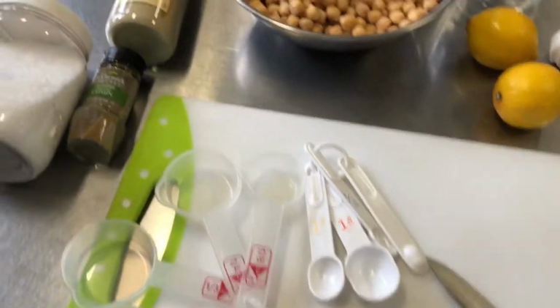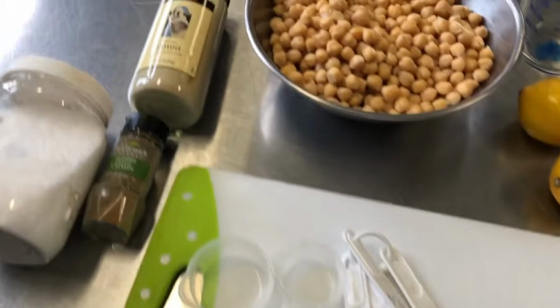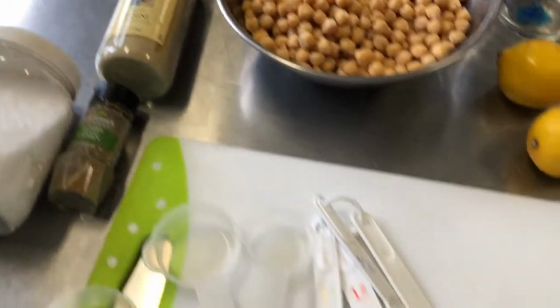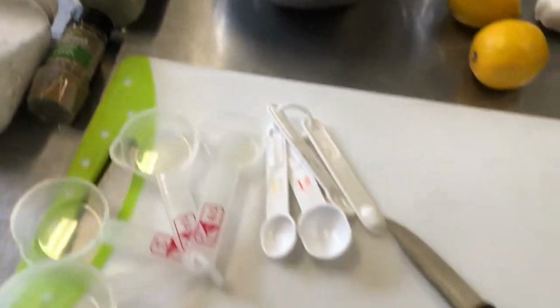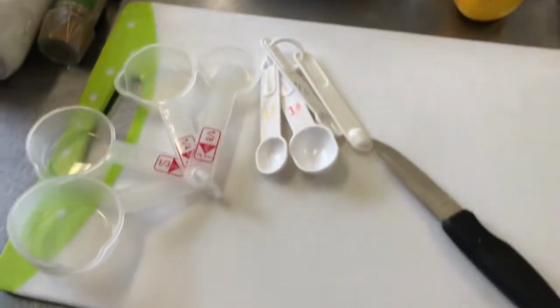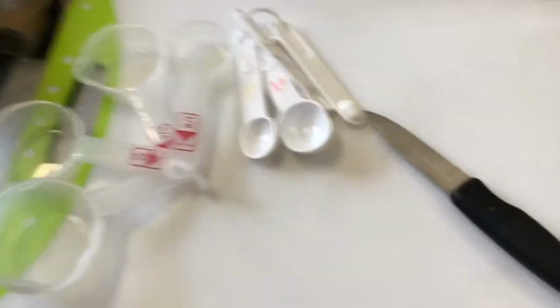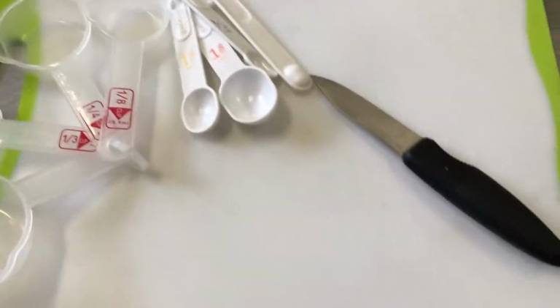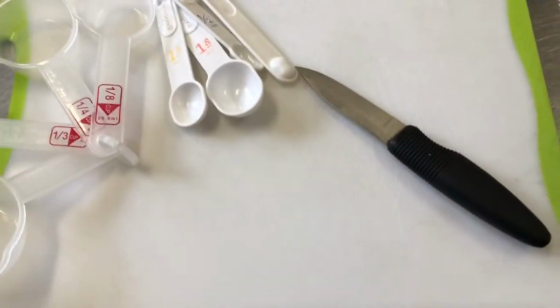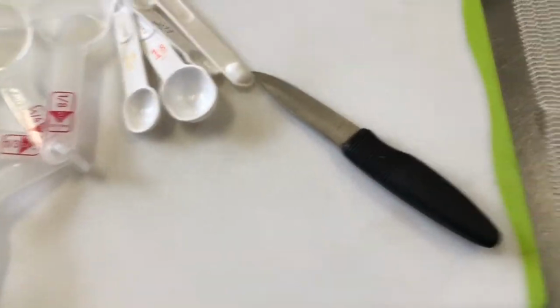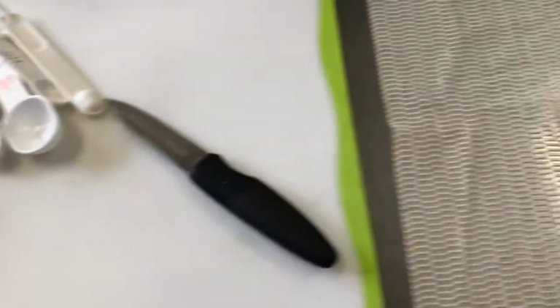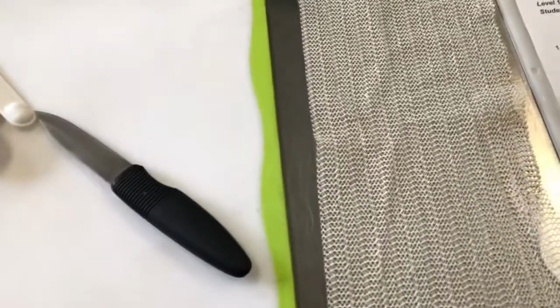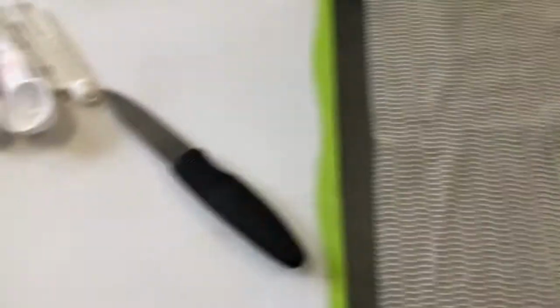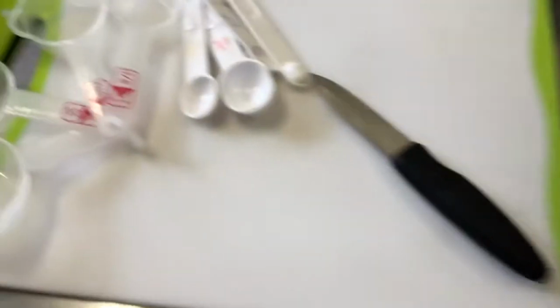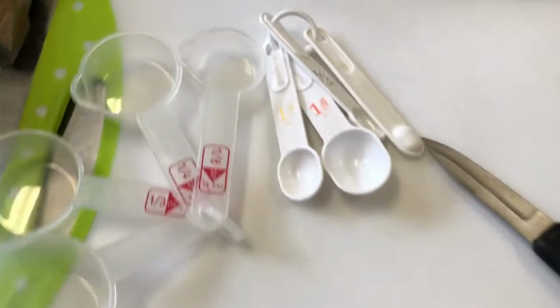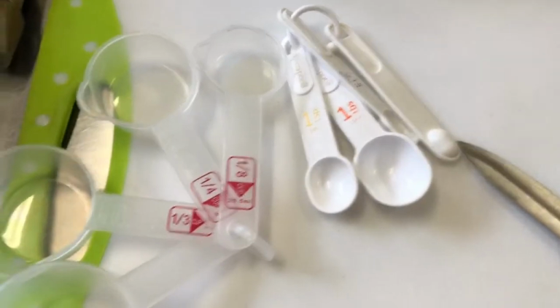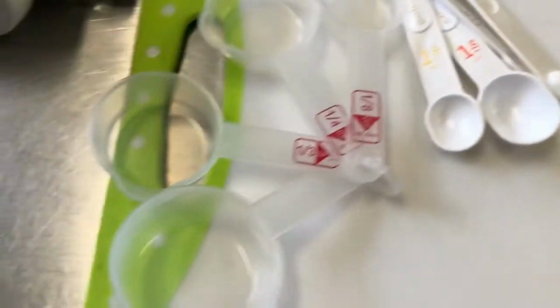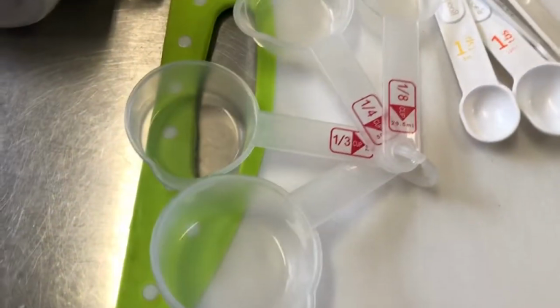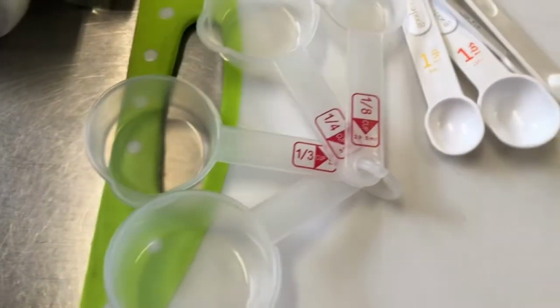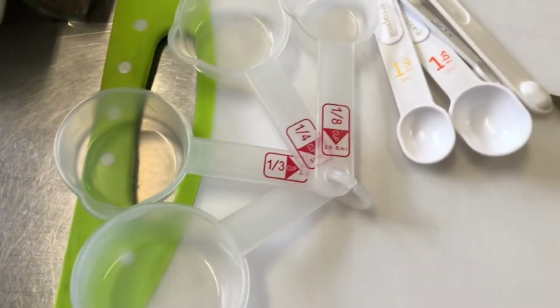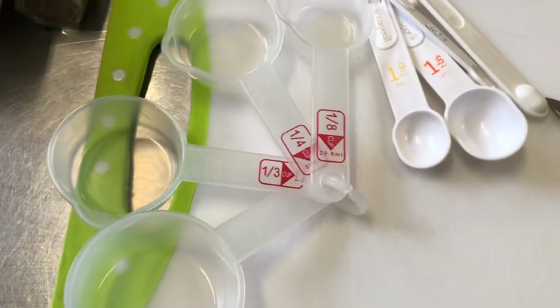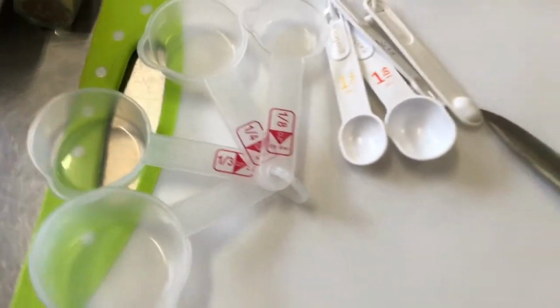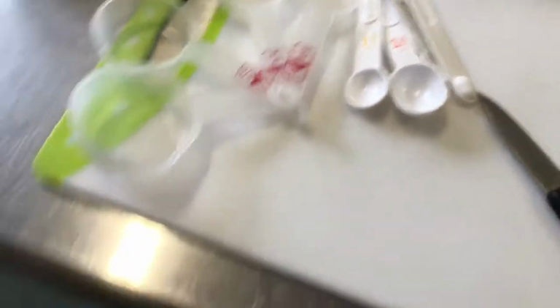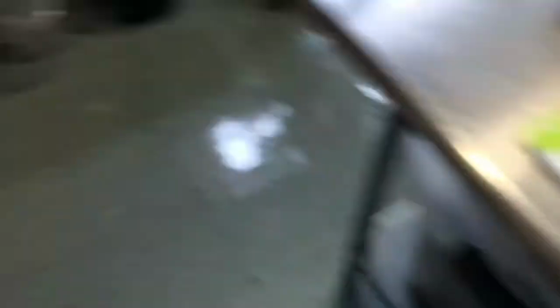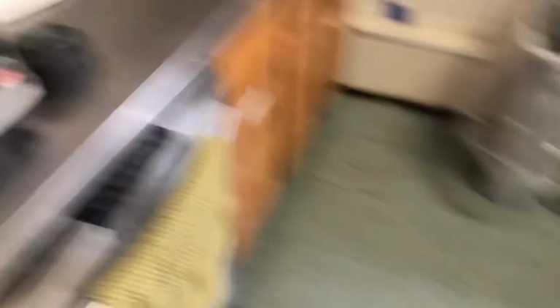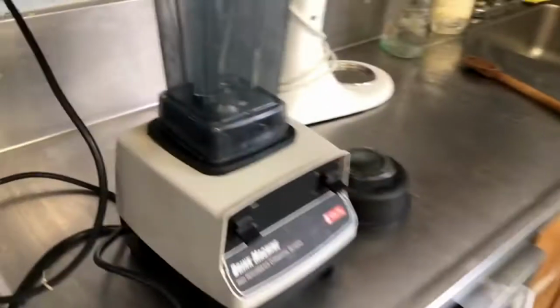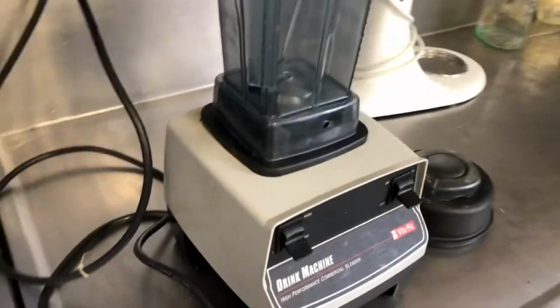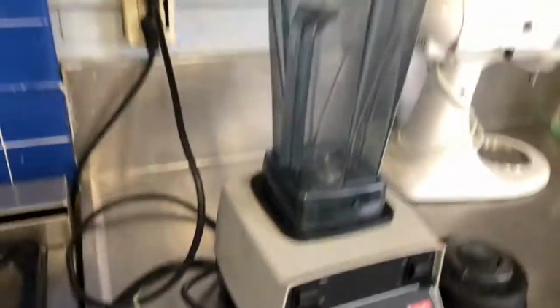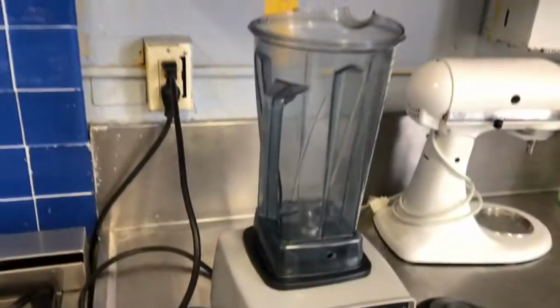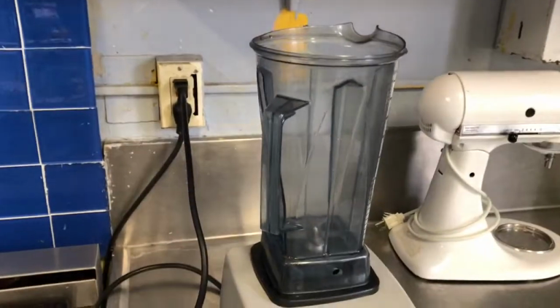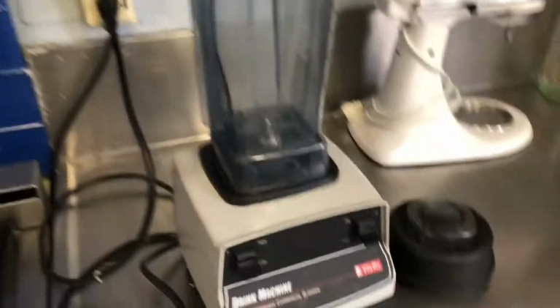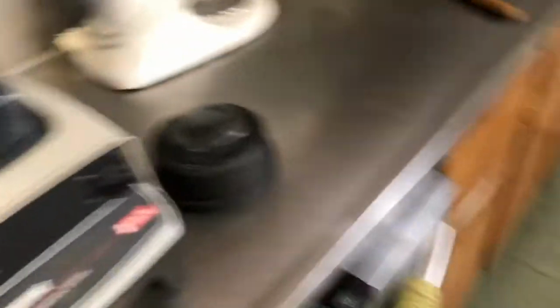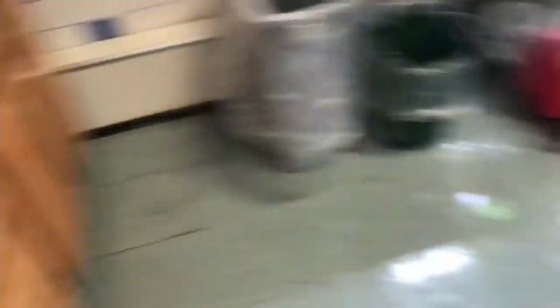We have our tools ready: cutting board, knife, non-slip mat, measuring spoons and measuring cups. We're going to make the hummus in our blender, which is set up and ready to go.